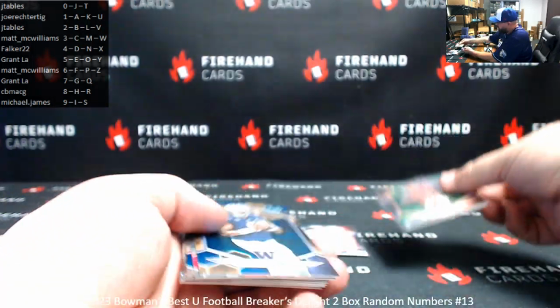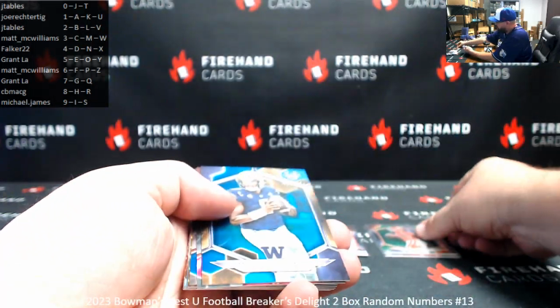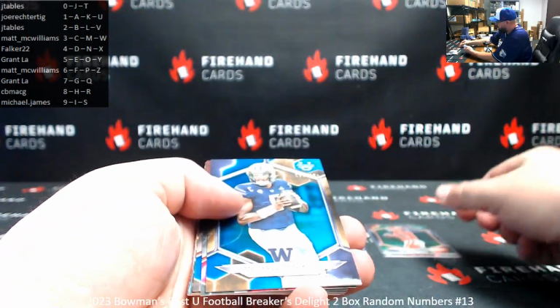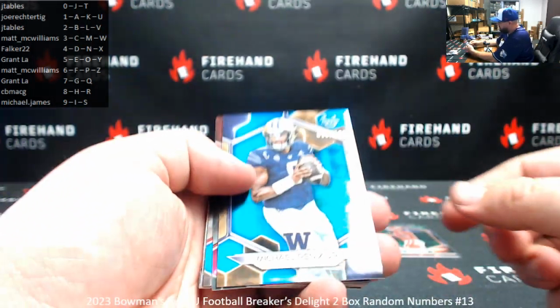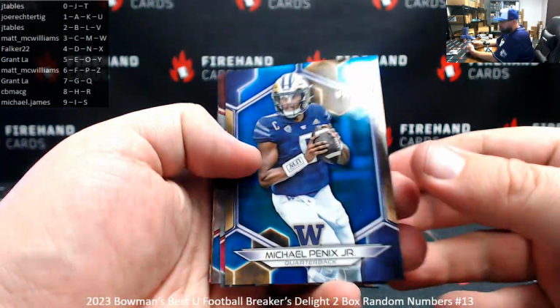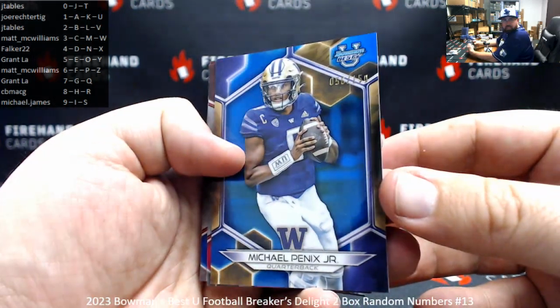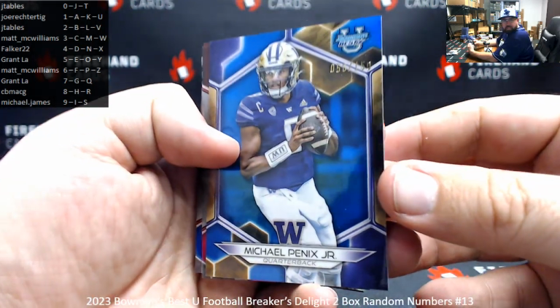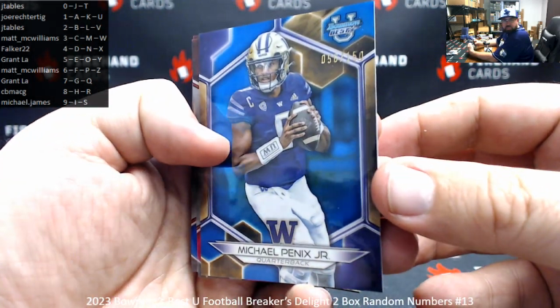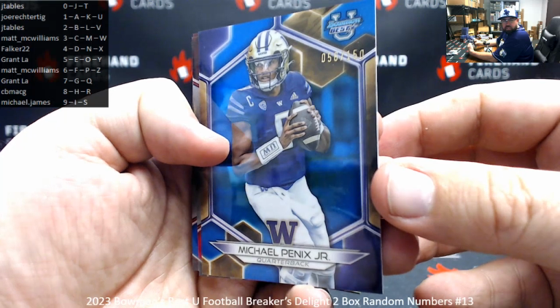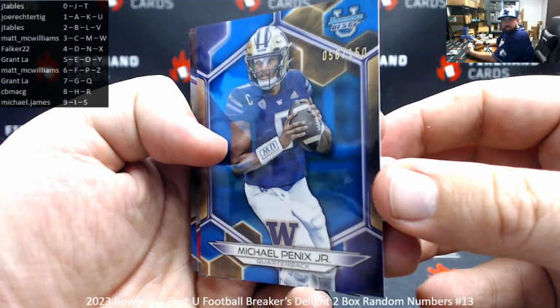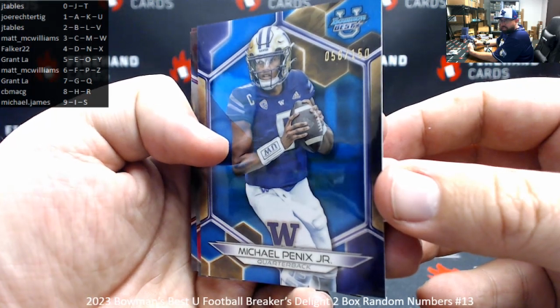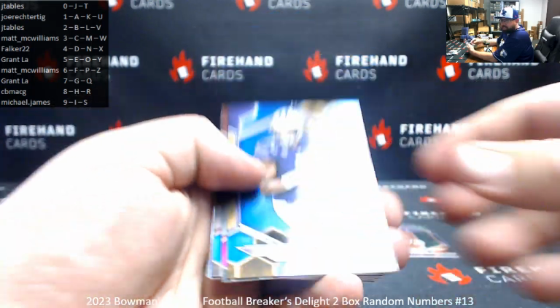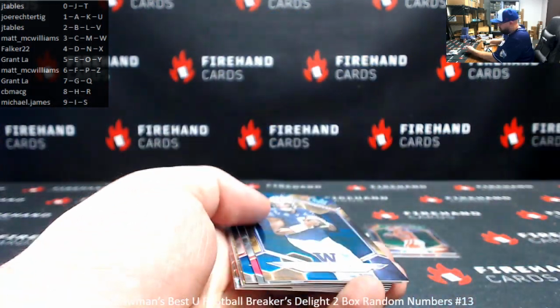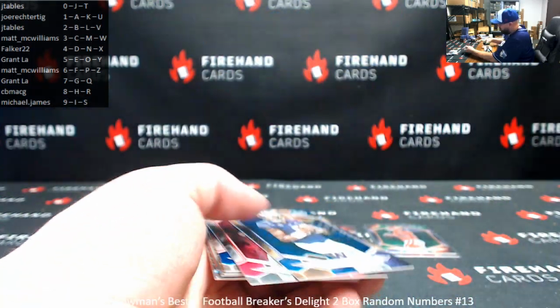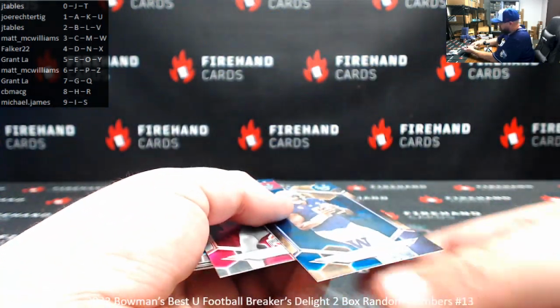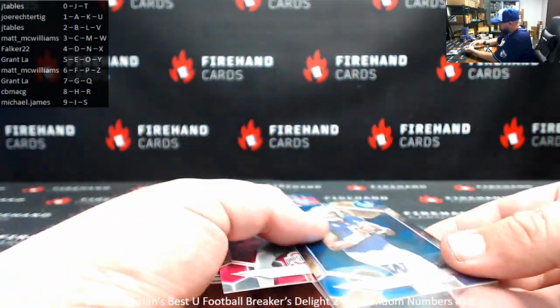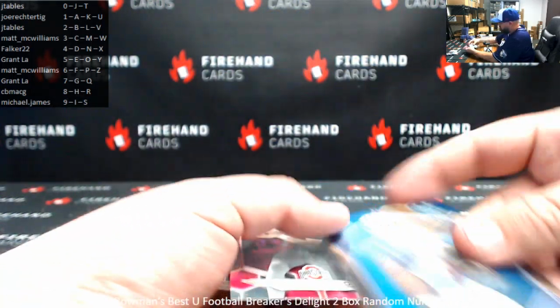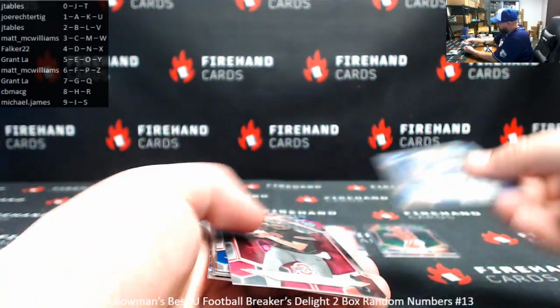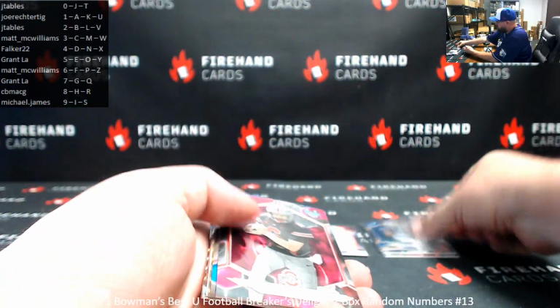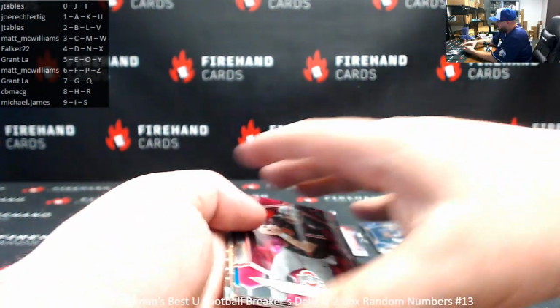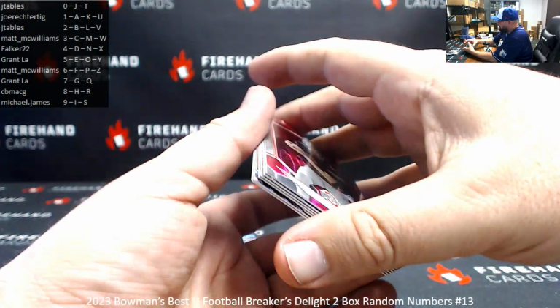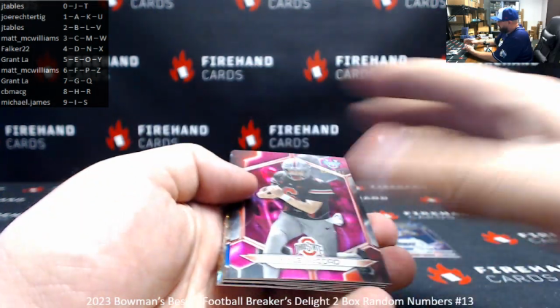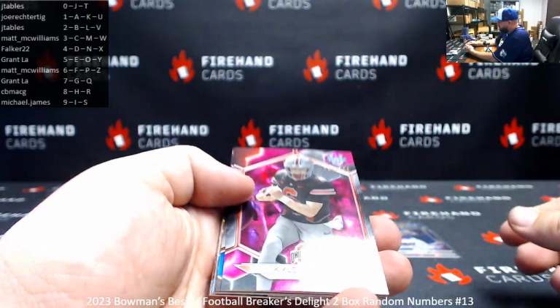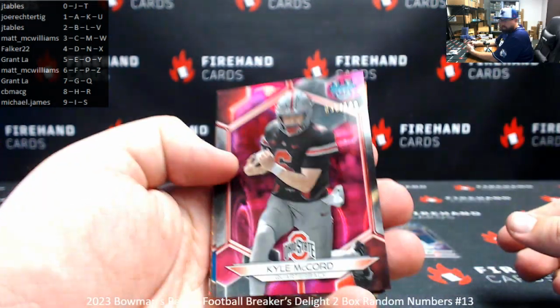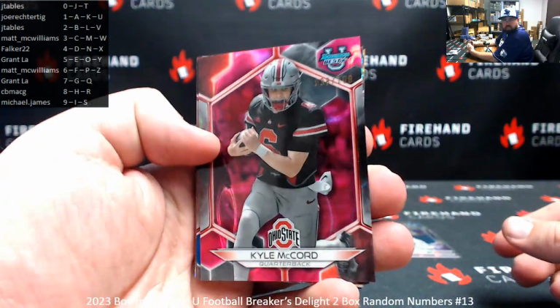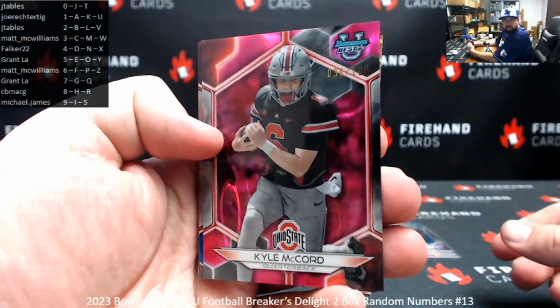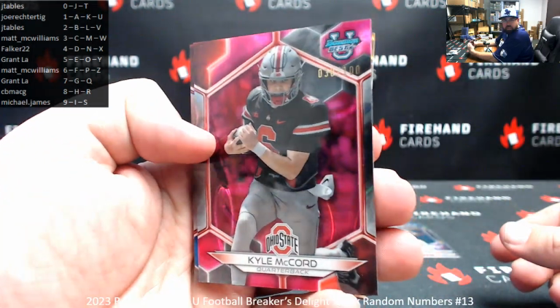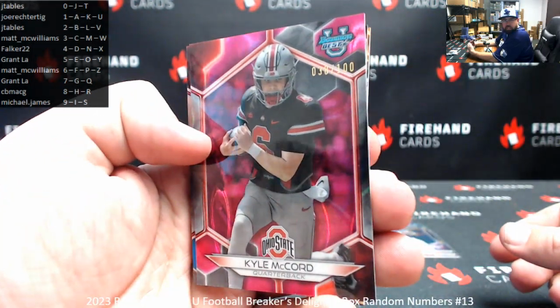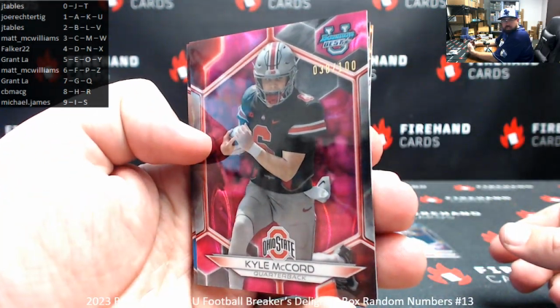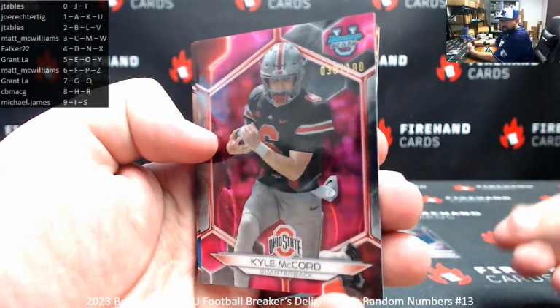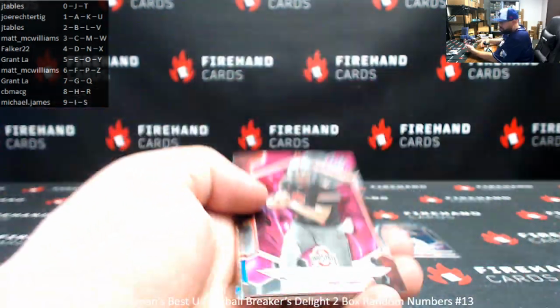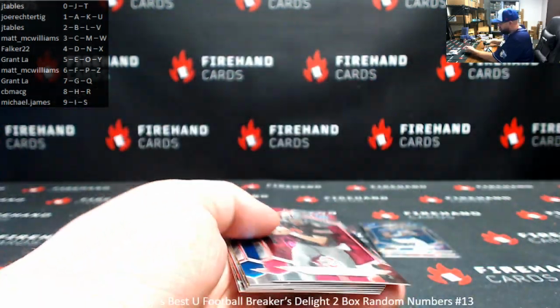Blue refractor, 56 of 150, Michael Penix Jr. — spot six for Matt McWilliams. Pink lava refractor, 38 of 100, Kyle McCord — spot eight, CB MacG.